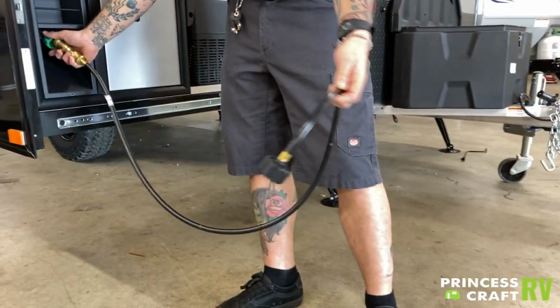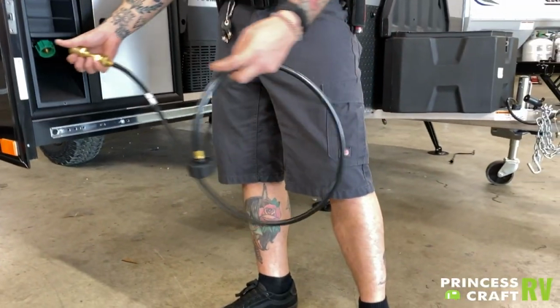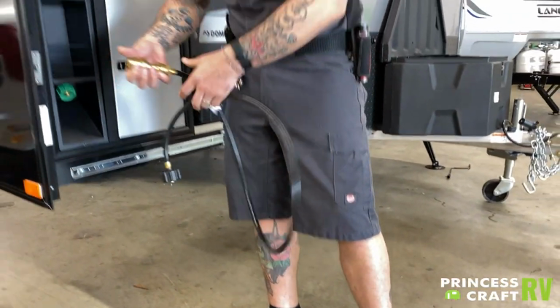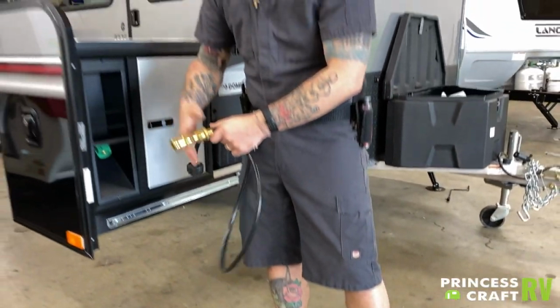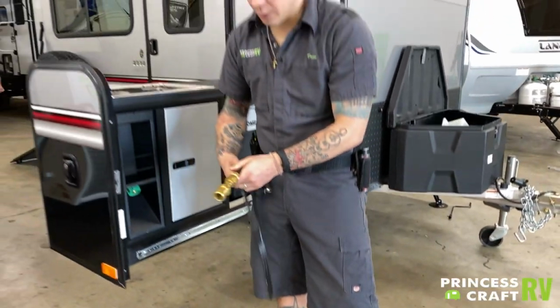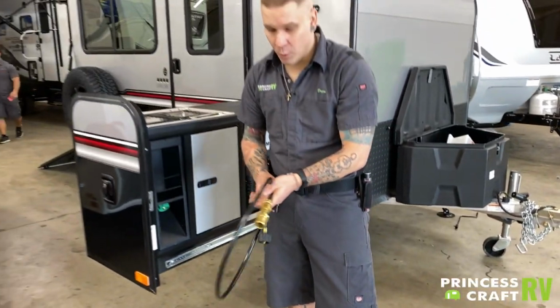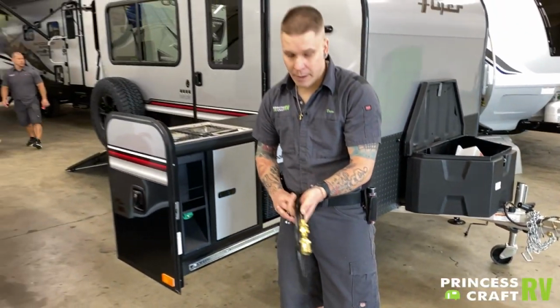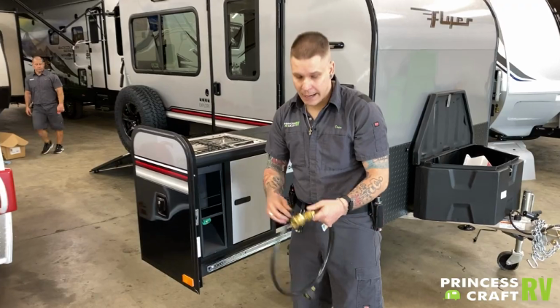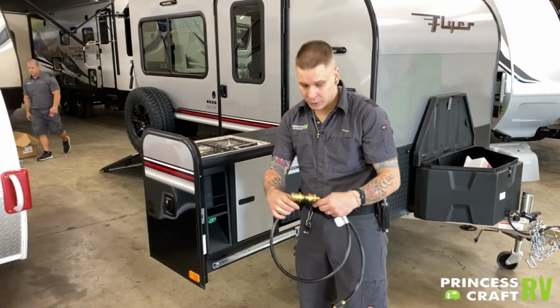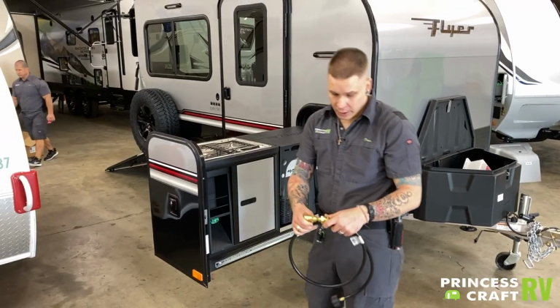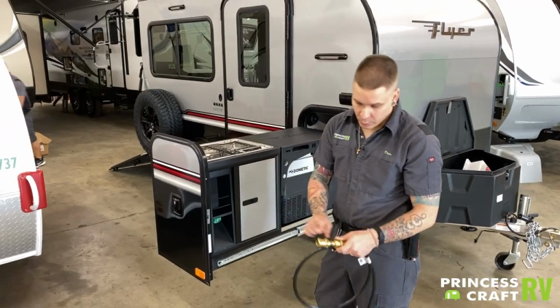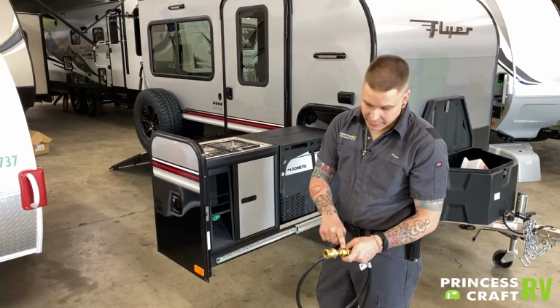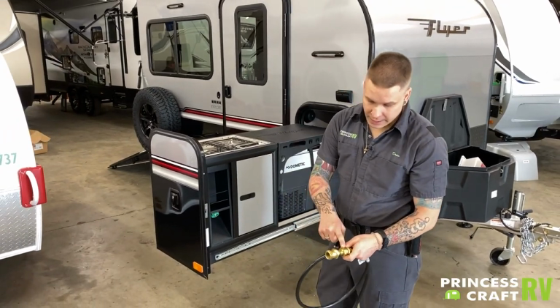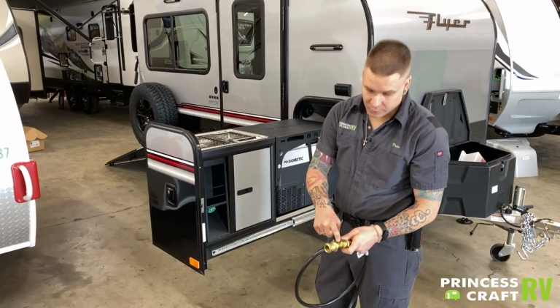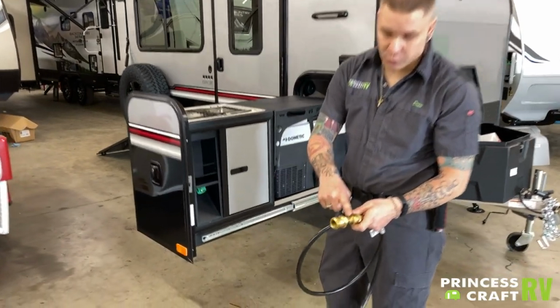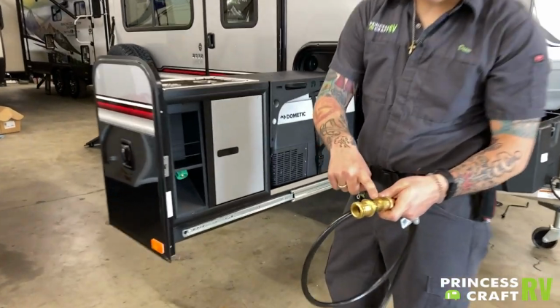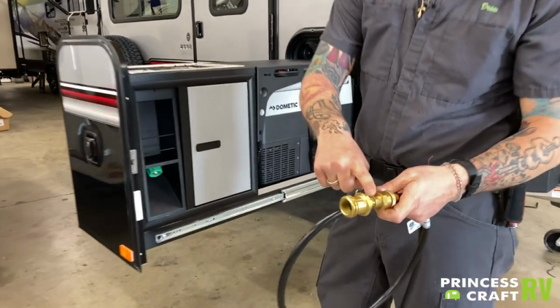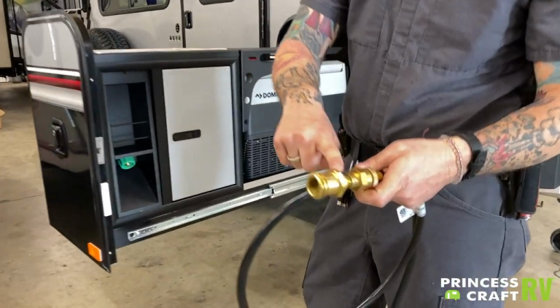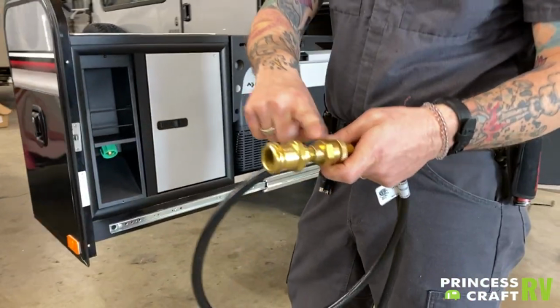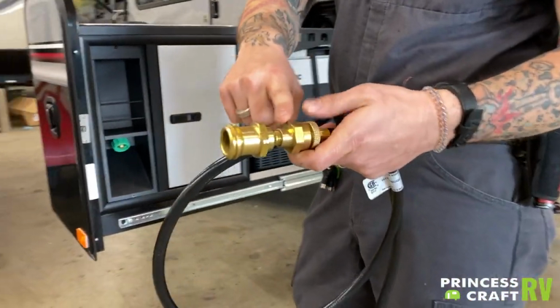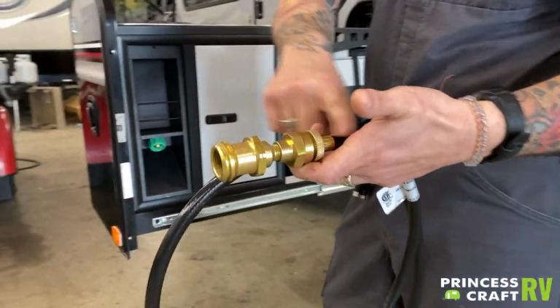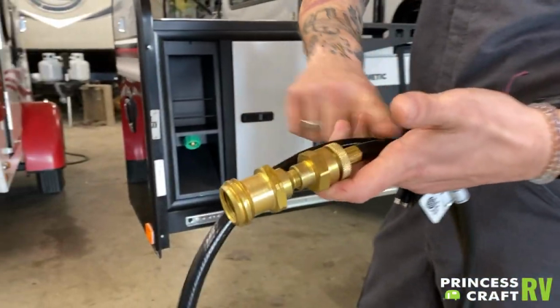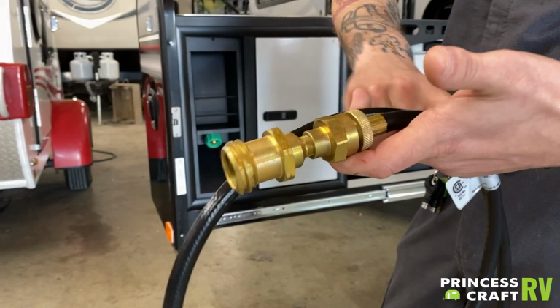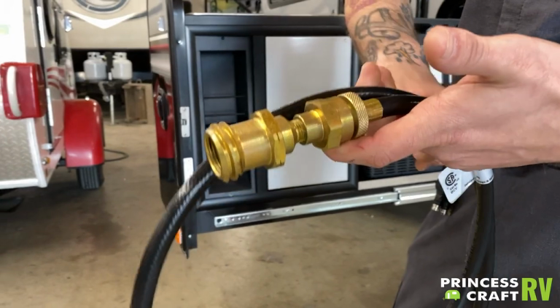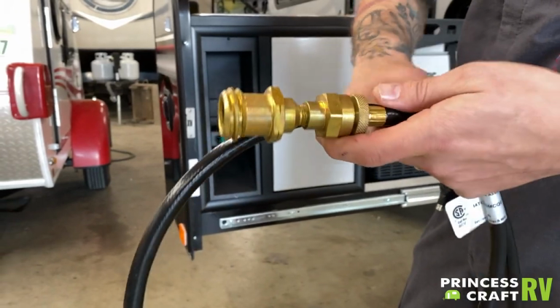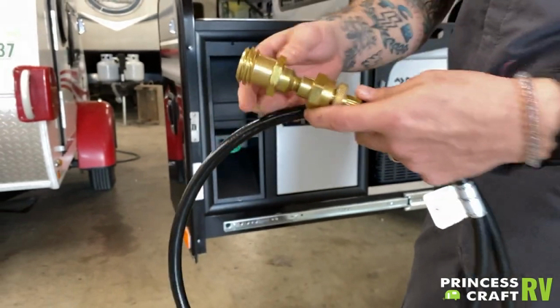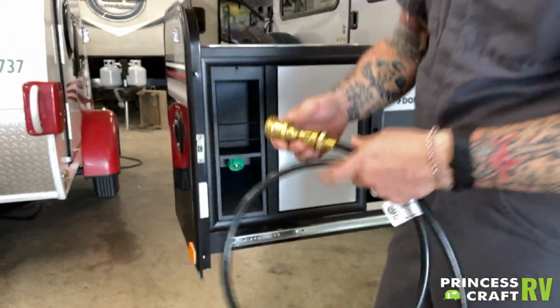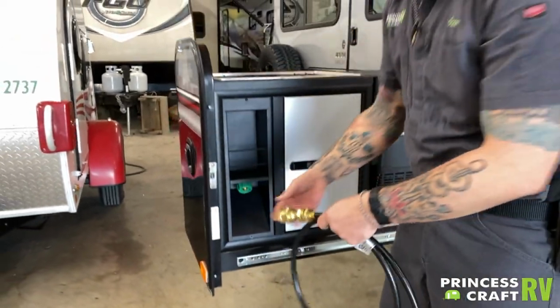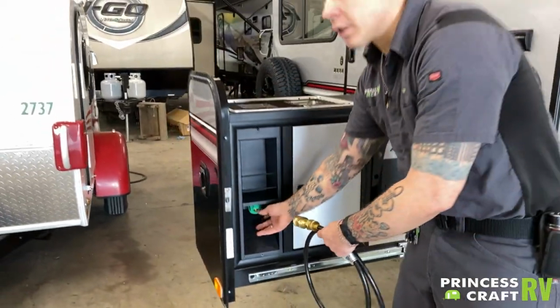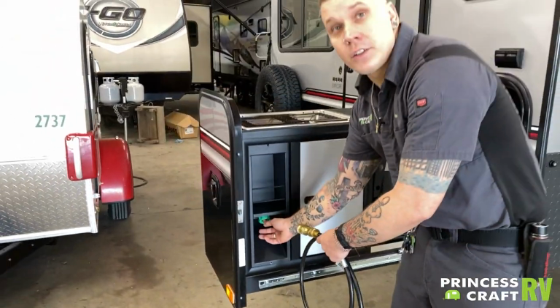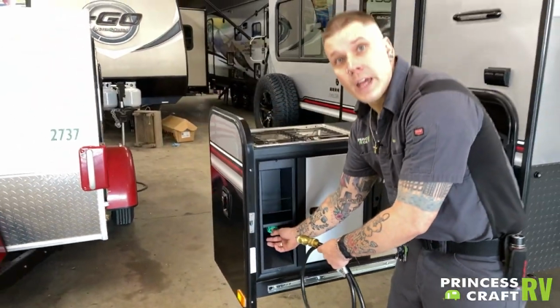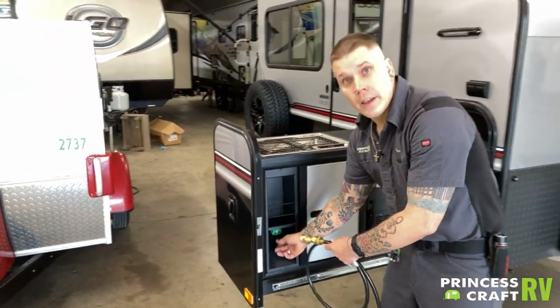Now, if you are using the Coleman one-pound bottles, you will want to disconnect this reducer from the rest of this hose, and then go ahead and screw that on there.